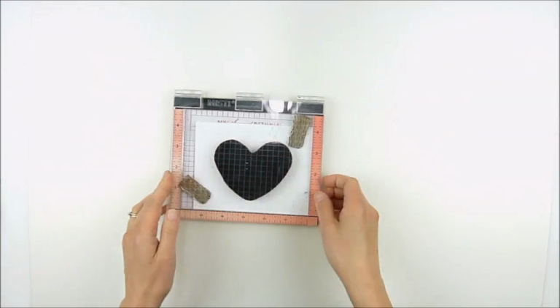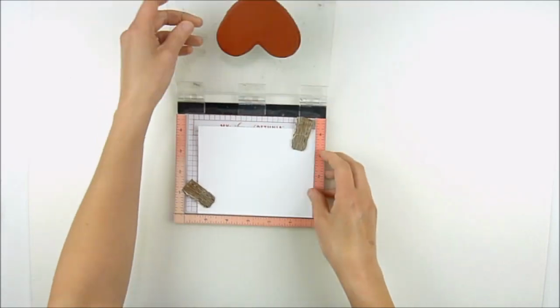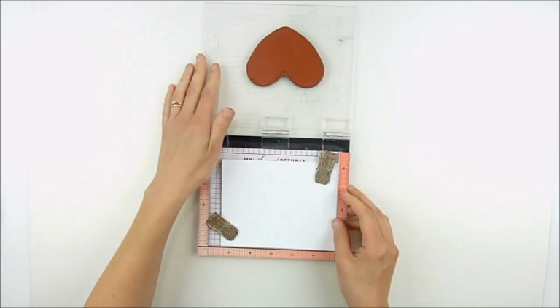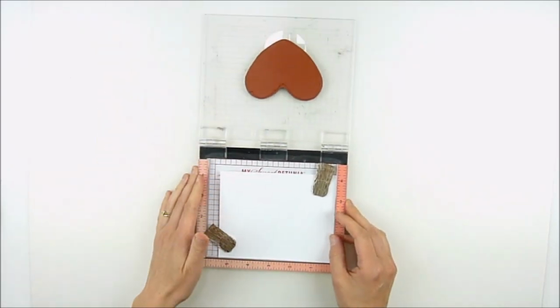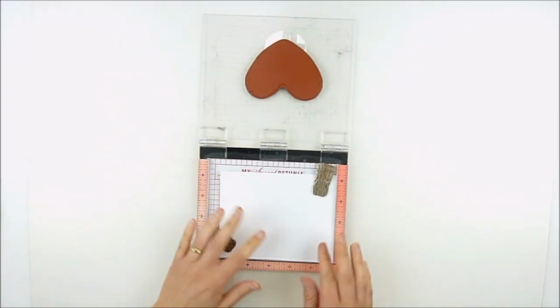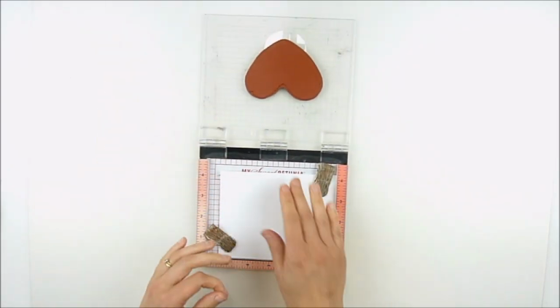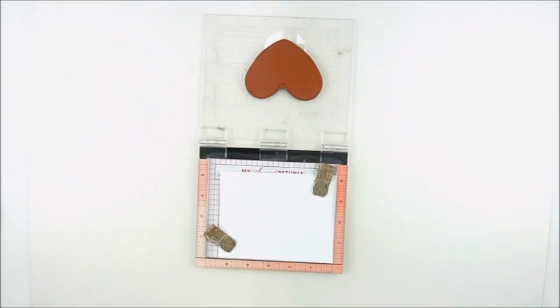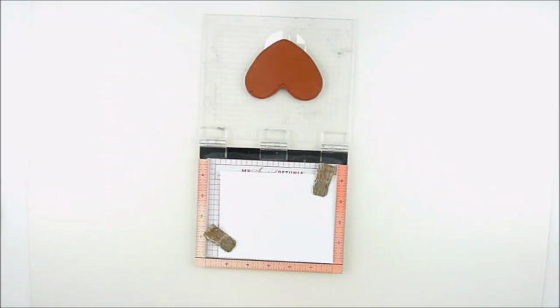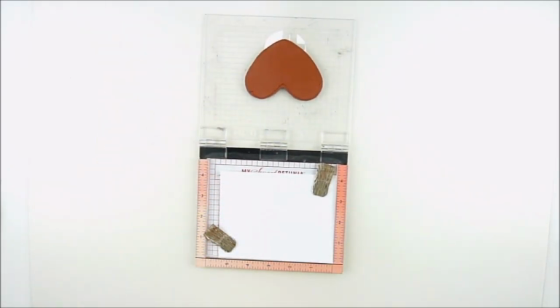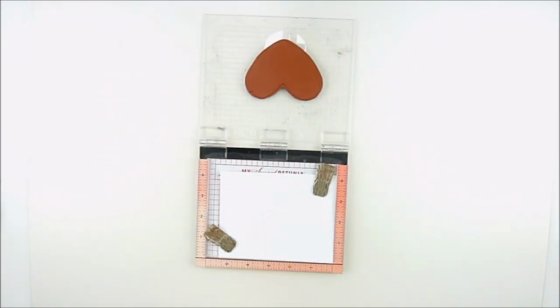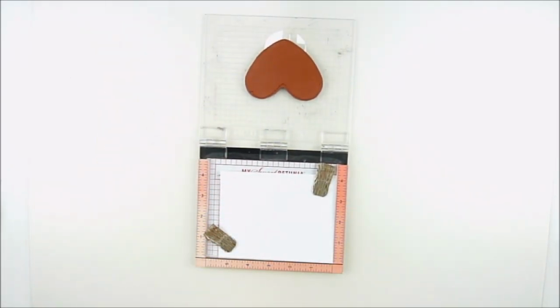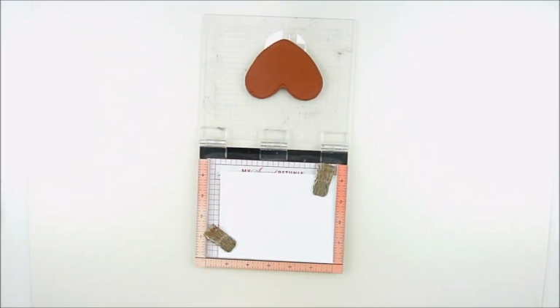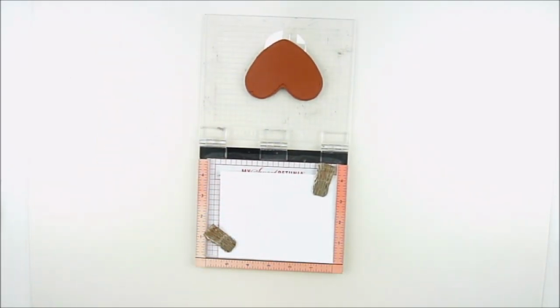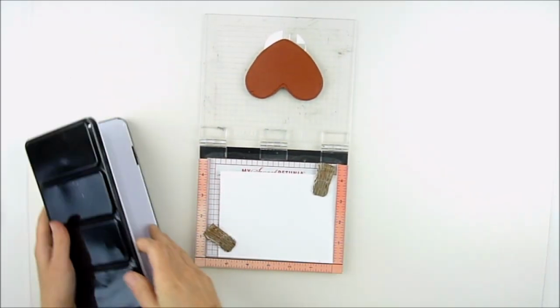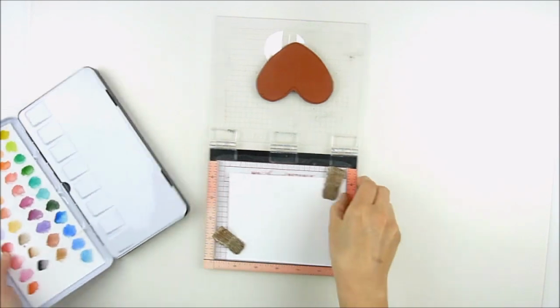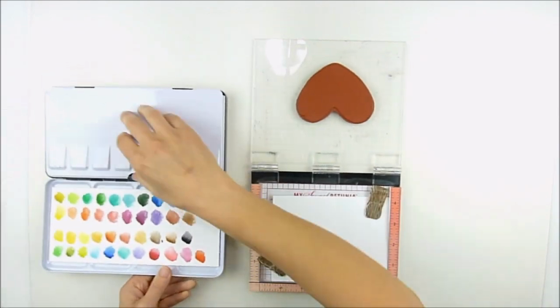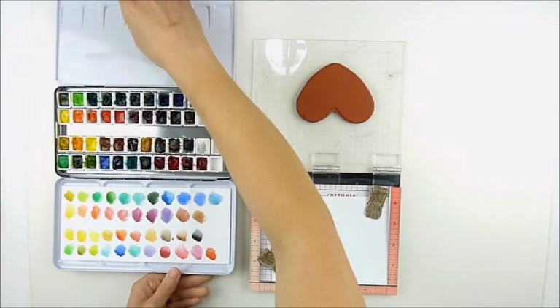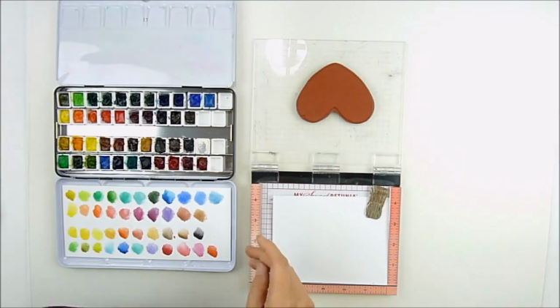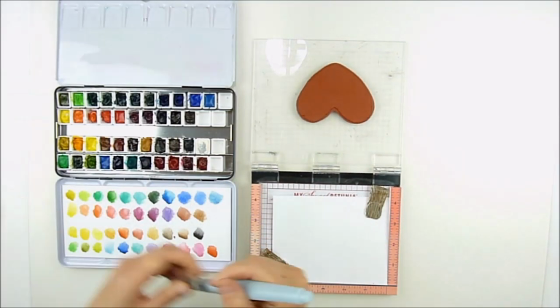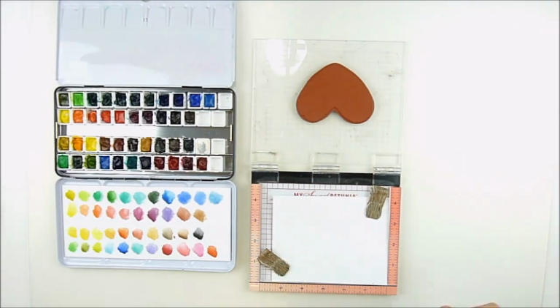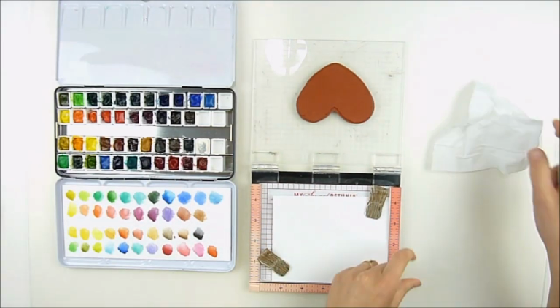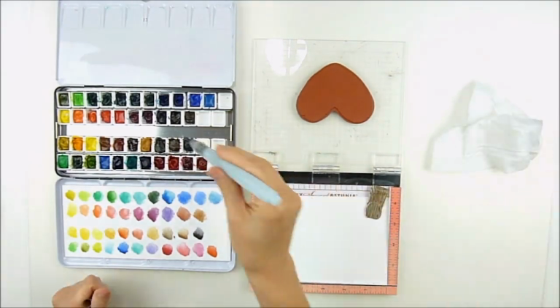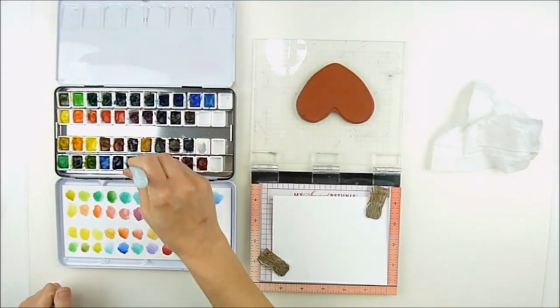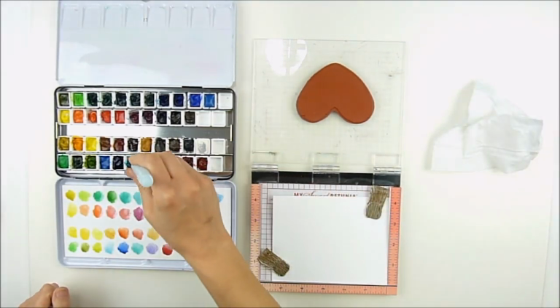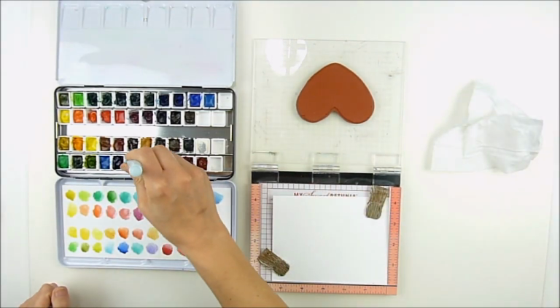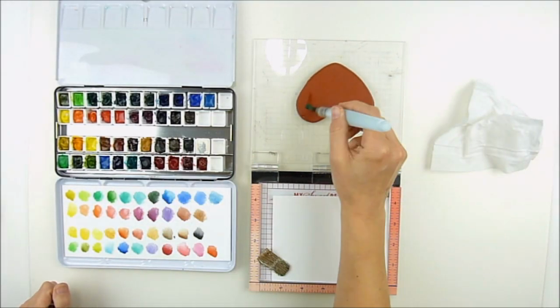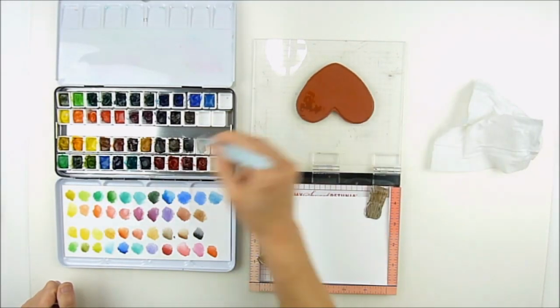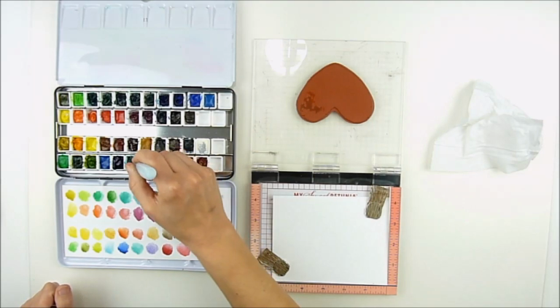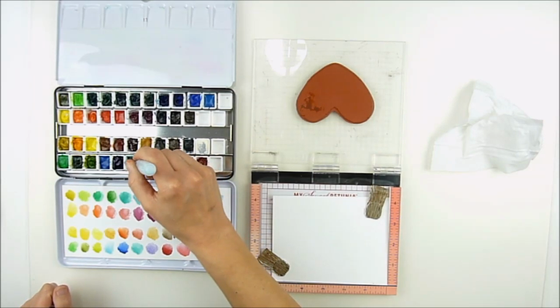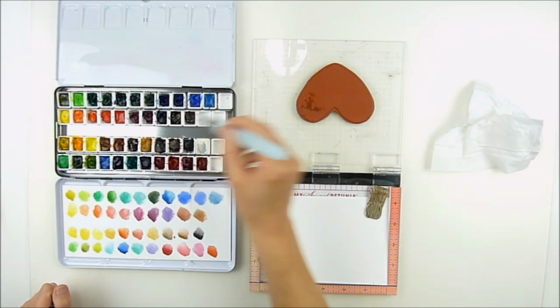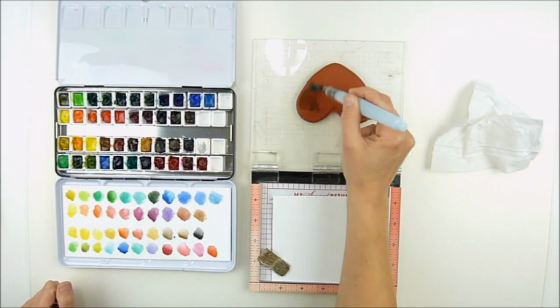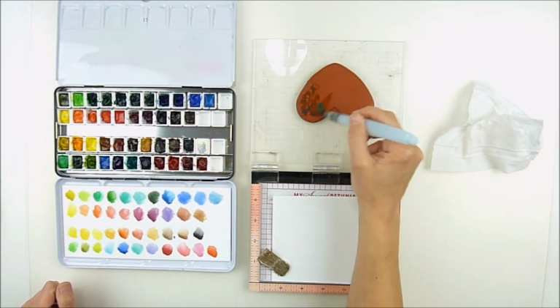Since this is a brand new stamp and a solid image, you may have noticed I grabbed just a damp cloth and cleaned it off real quick. Sometimes there's just lint and stuff that got stuck on it, and I wanted to have a good image.